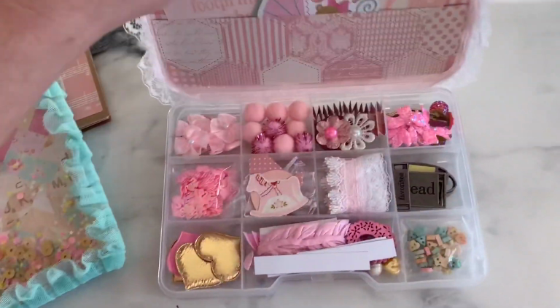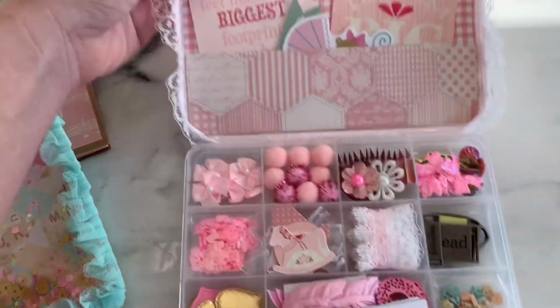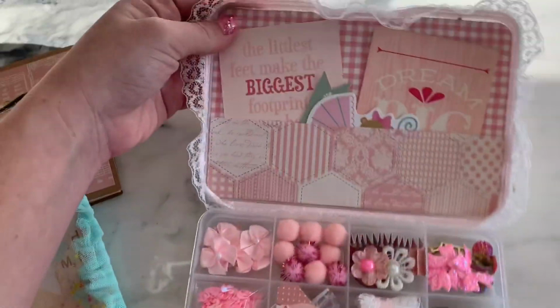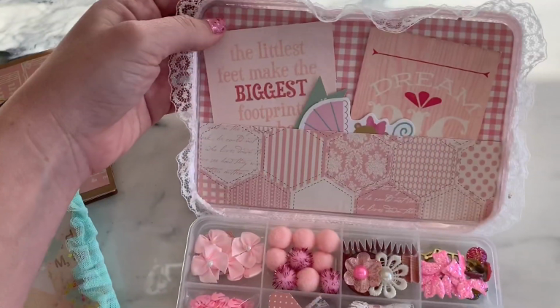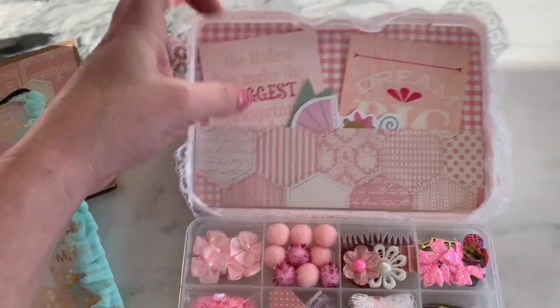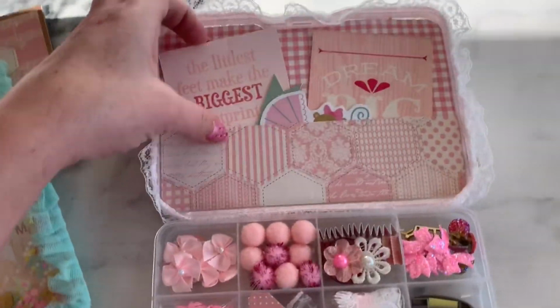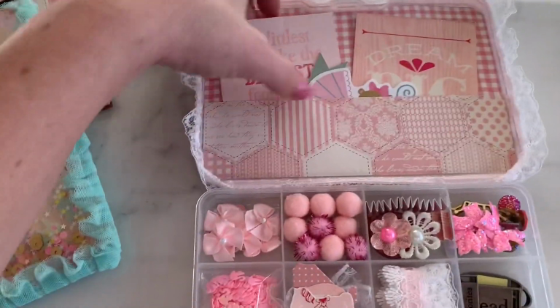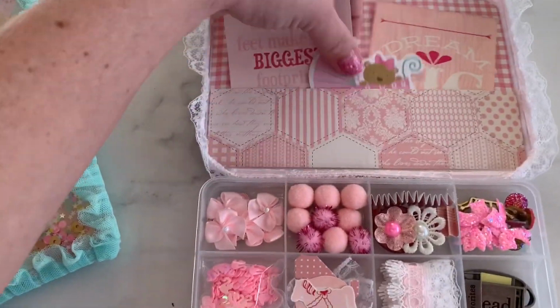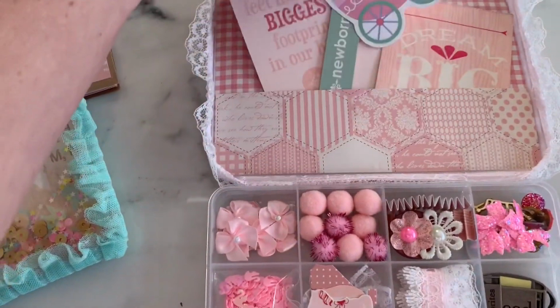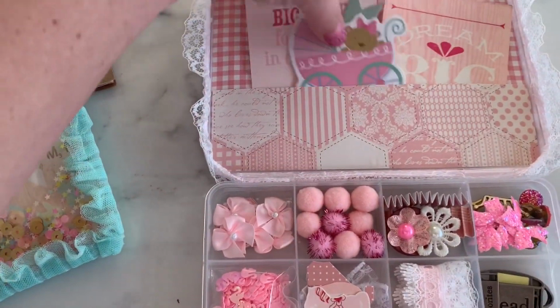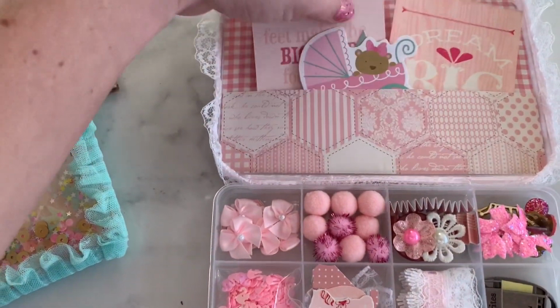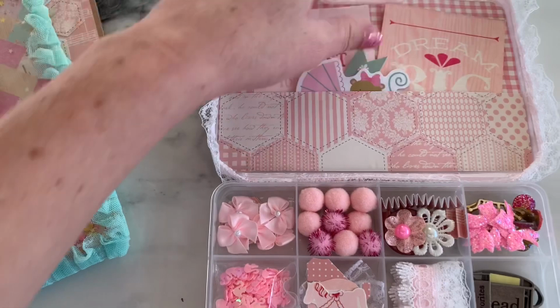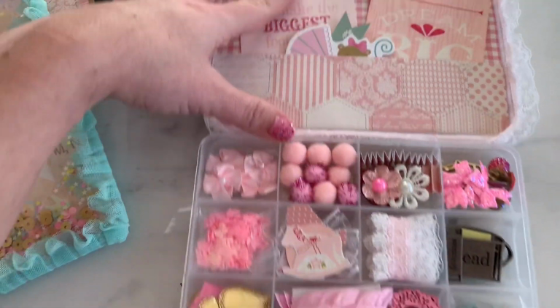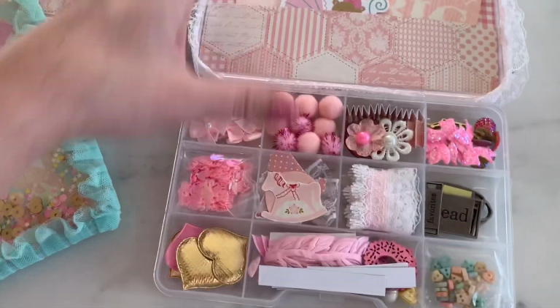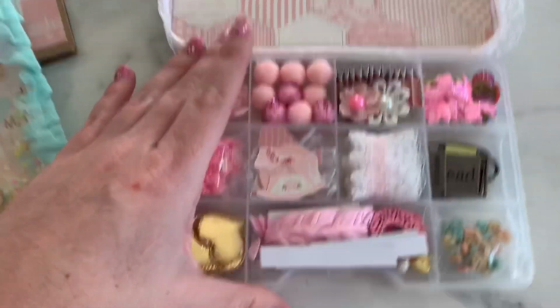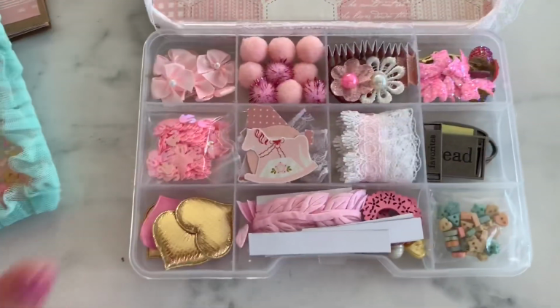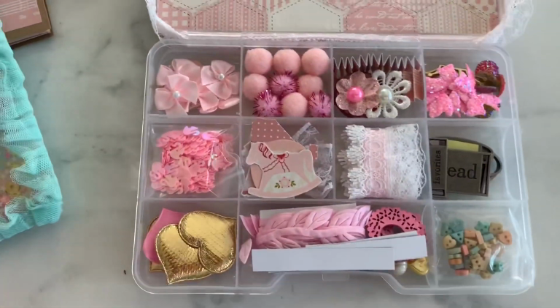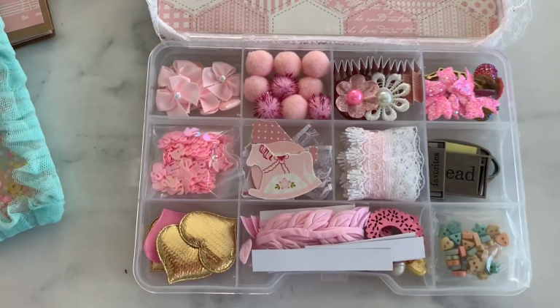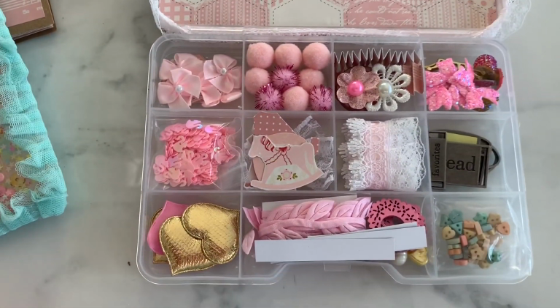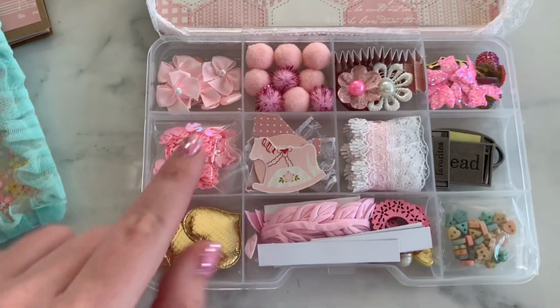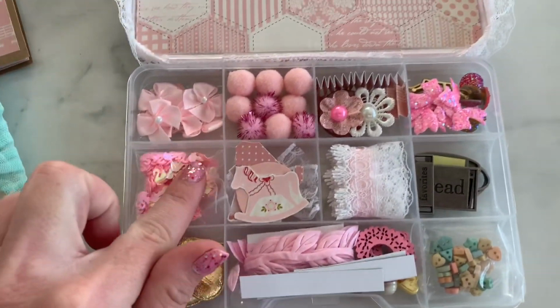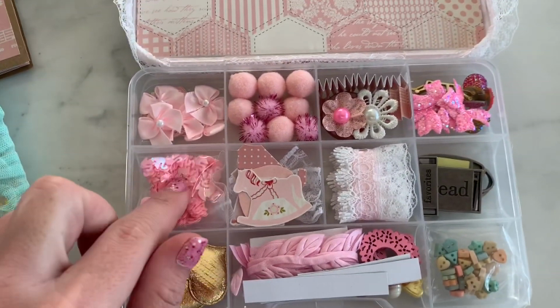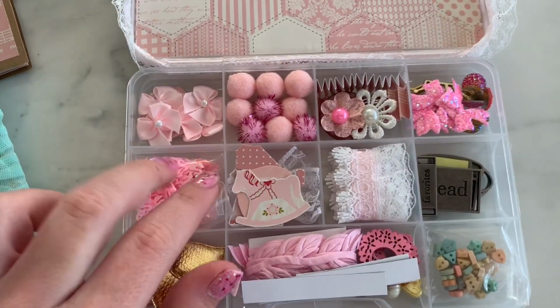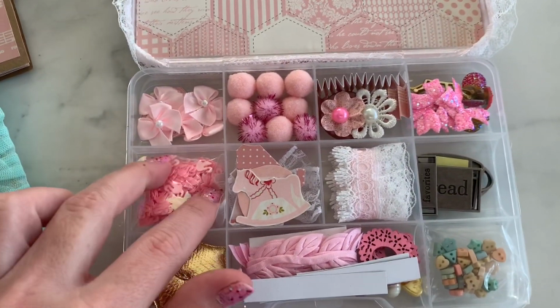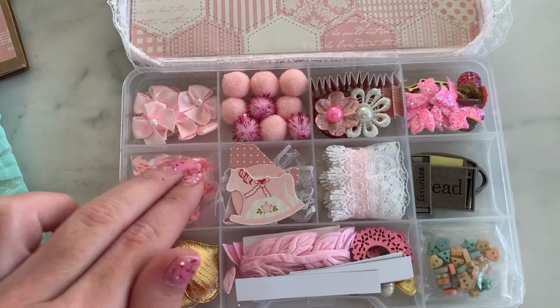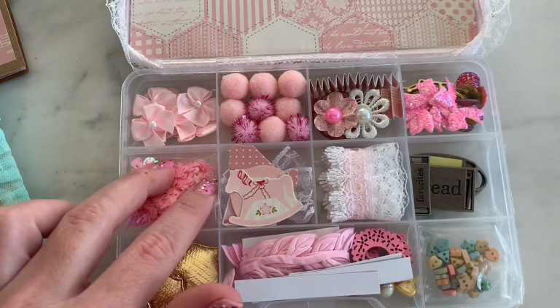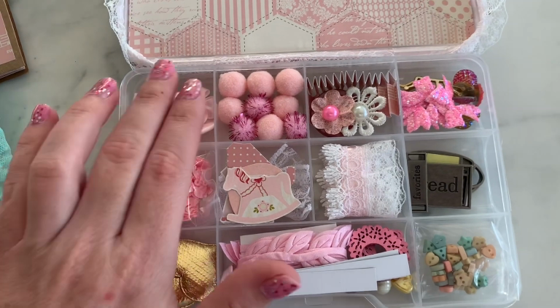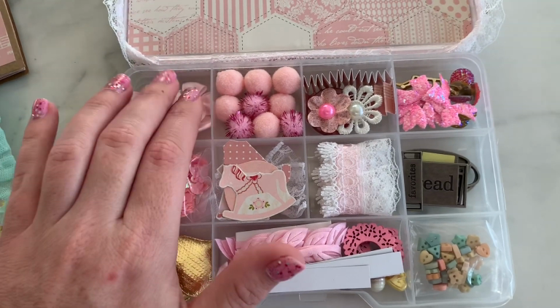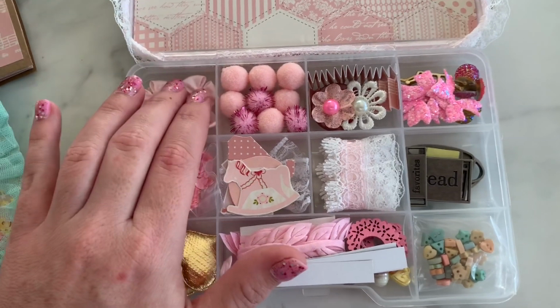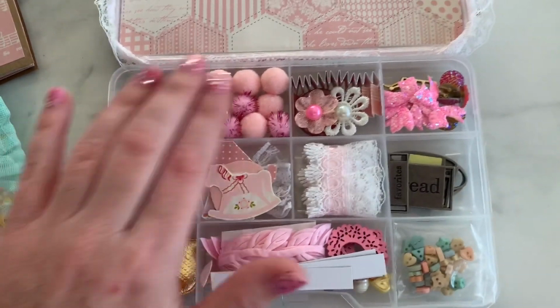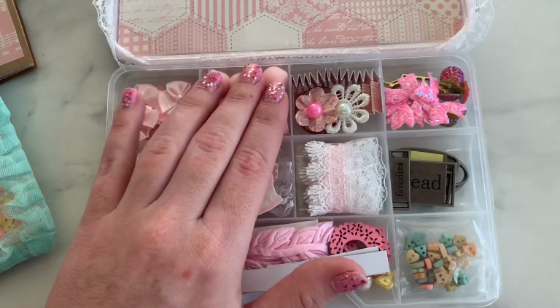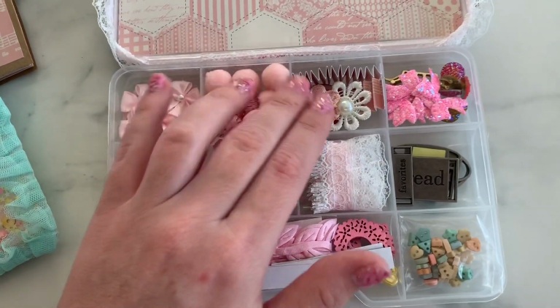And this is the inside. Look how cute — little die cuts in here. And then look at this. All the pinks! Cute little swan sequins, baby bows, pom-poms.